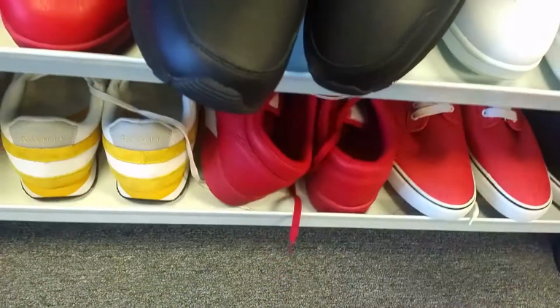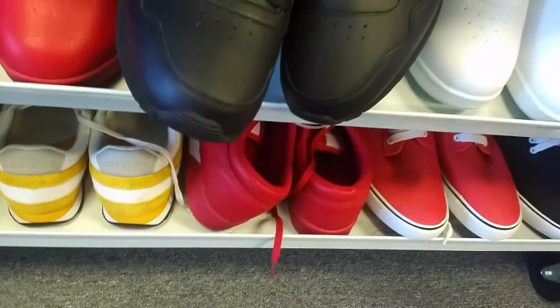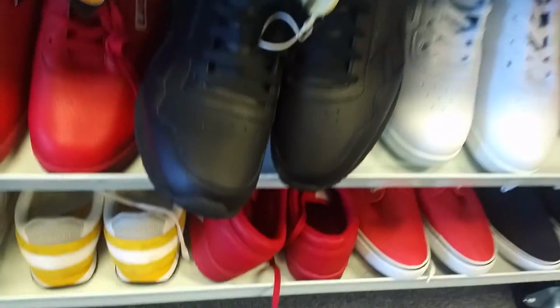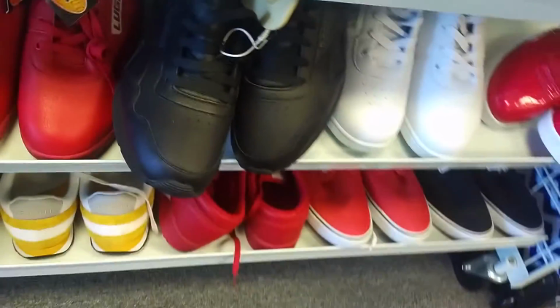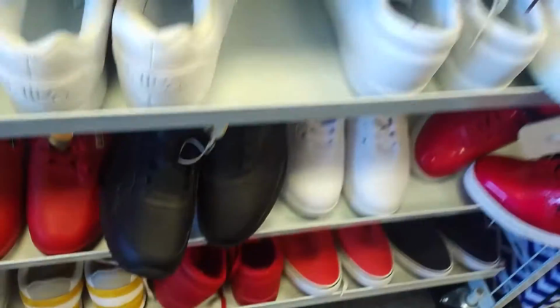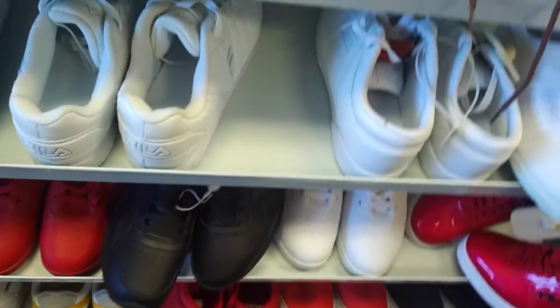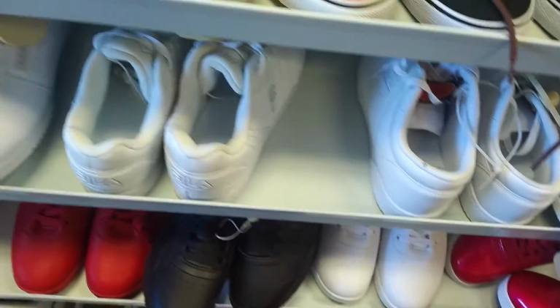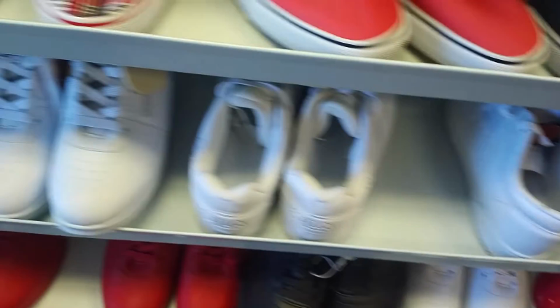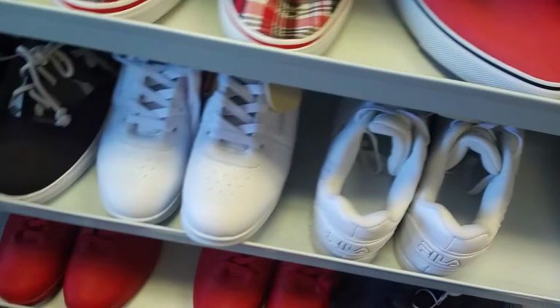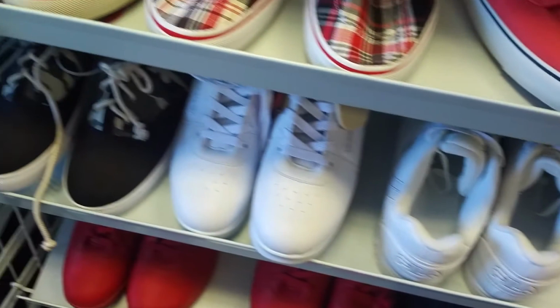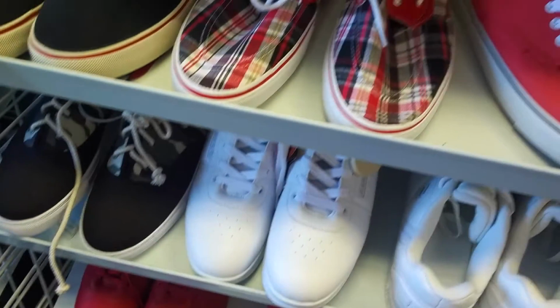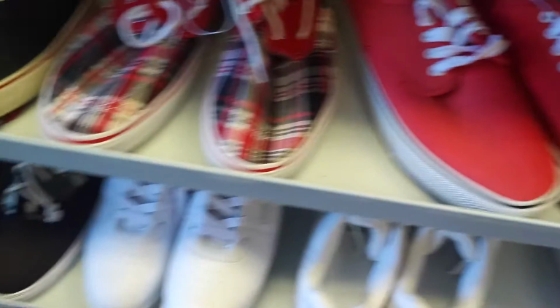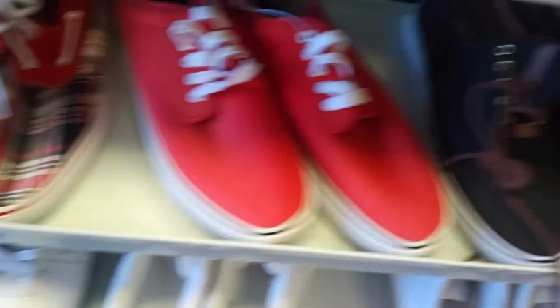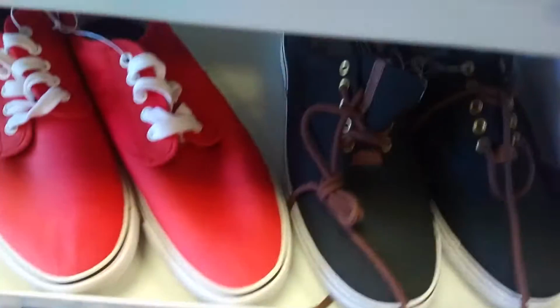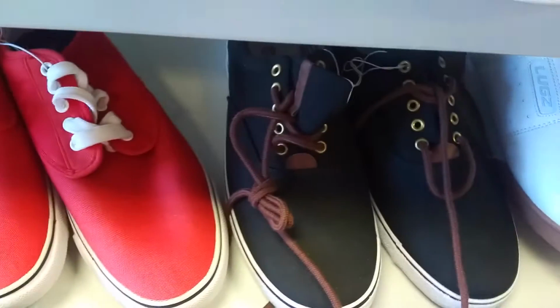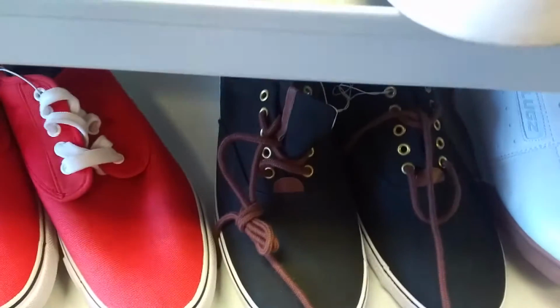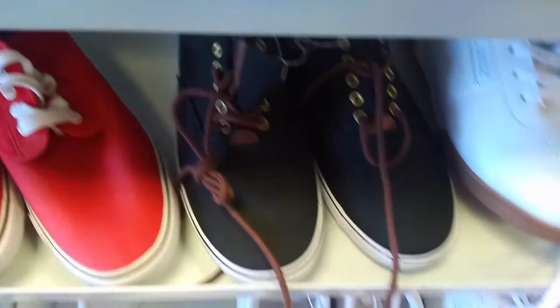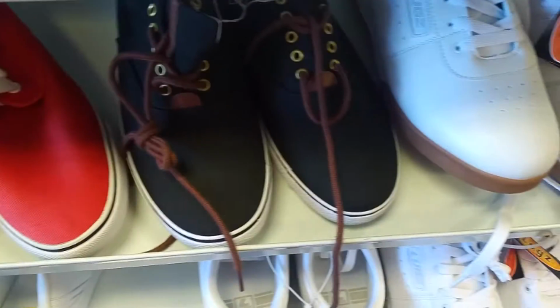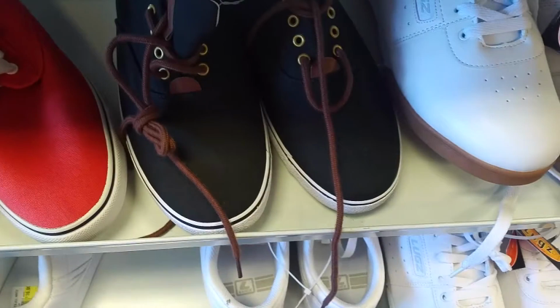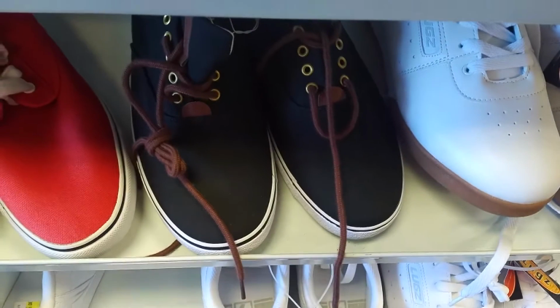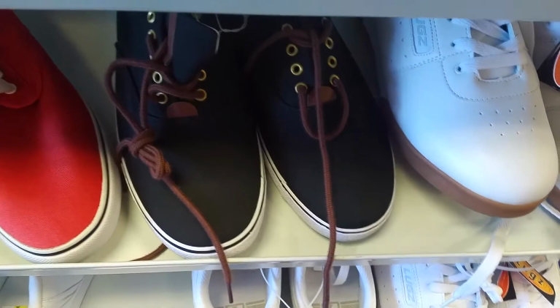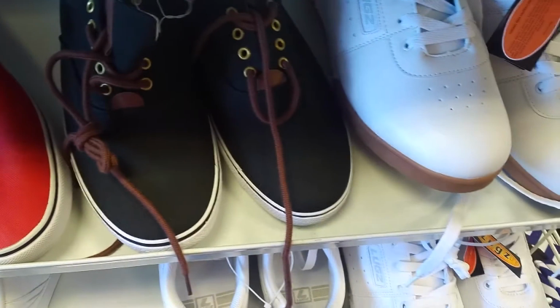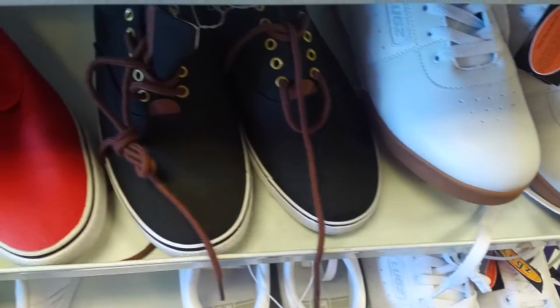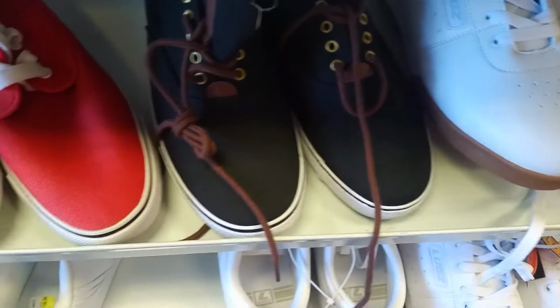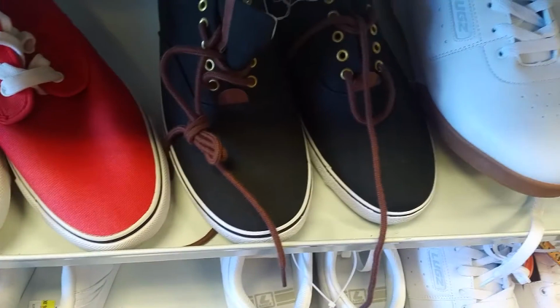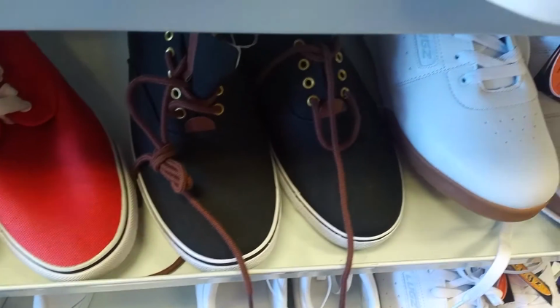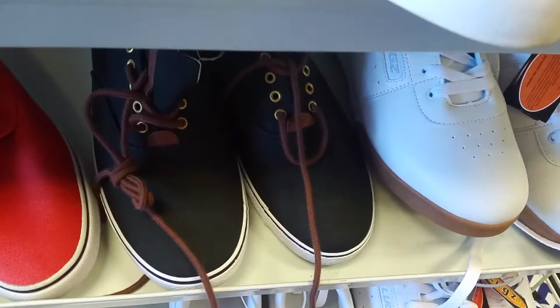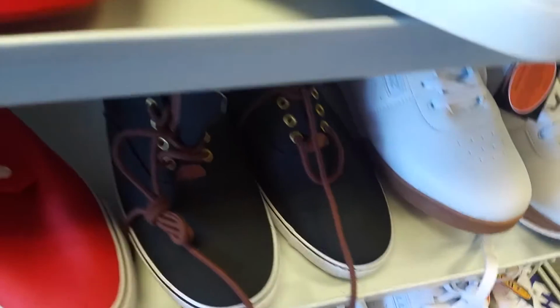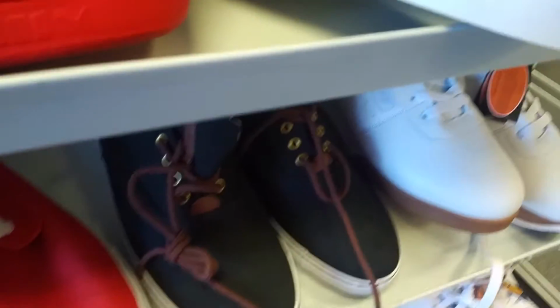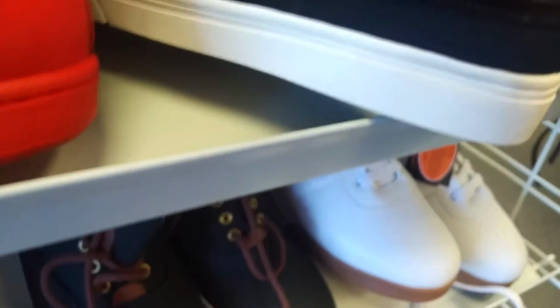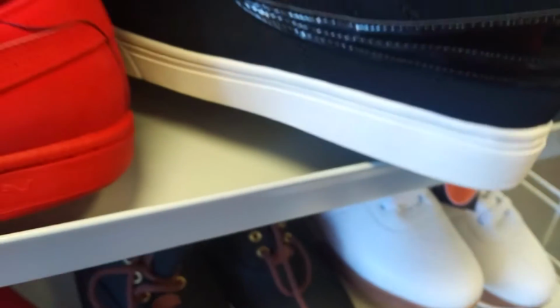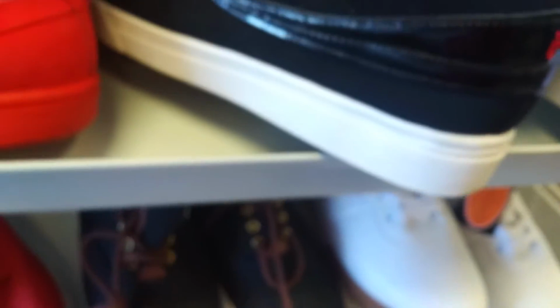That was so cheap back then. You know, that was still in style back then with the boots. Stuff like that. When people stopped buying me name brand shoes out of 8th grade, I had to go ahead and get my own stuff. Got me a job, got me a little hustle going on. It was alright.